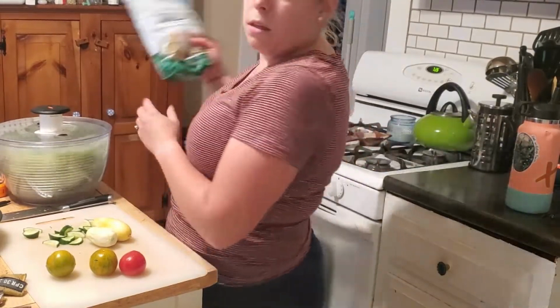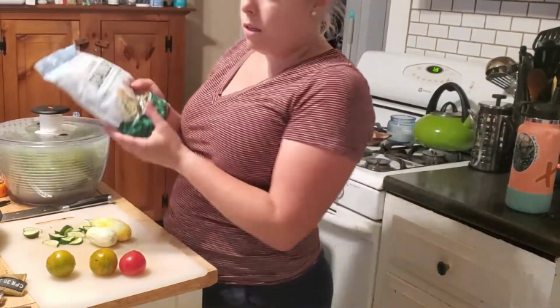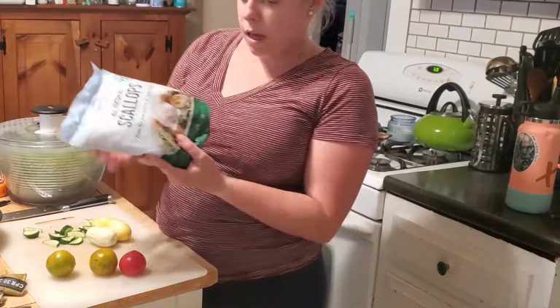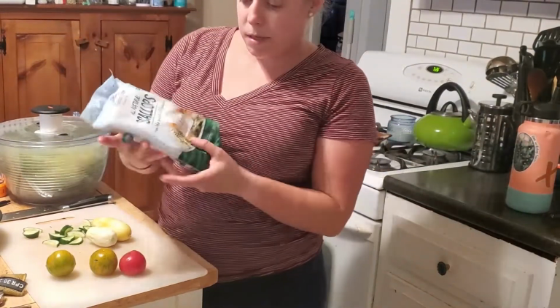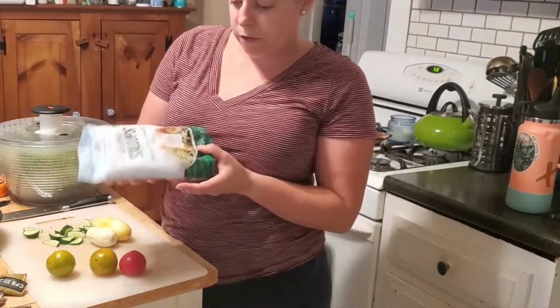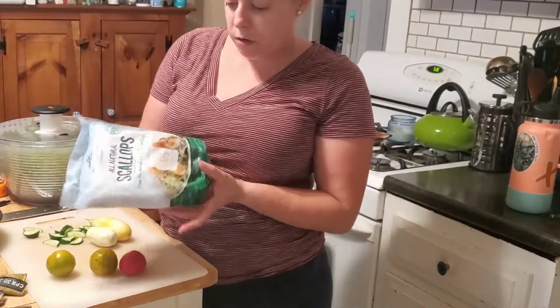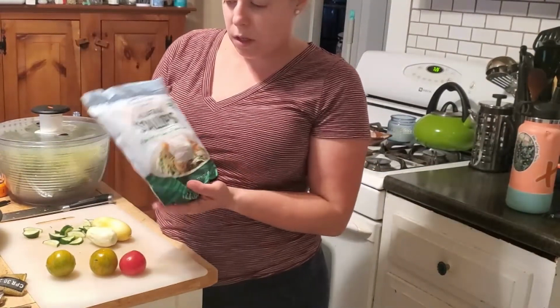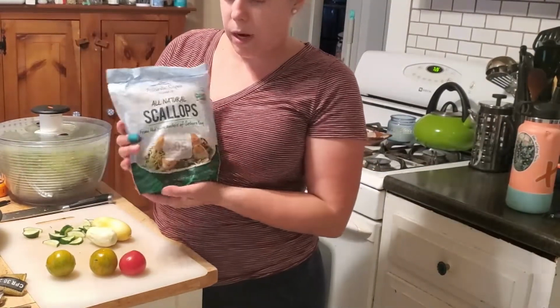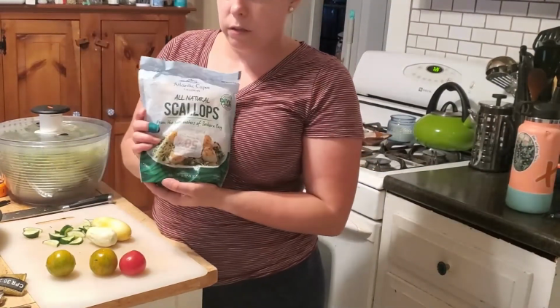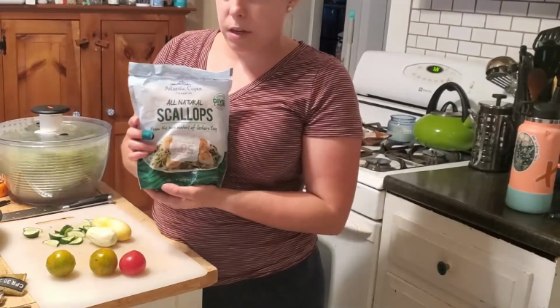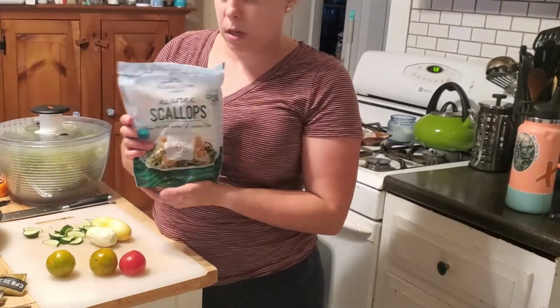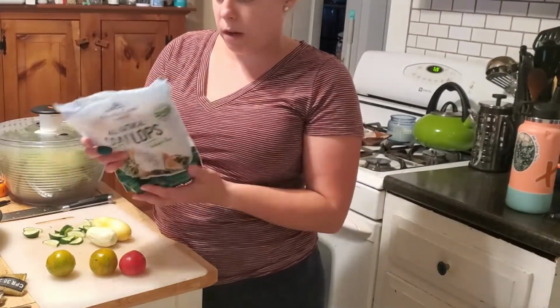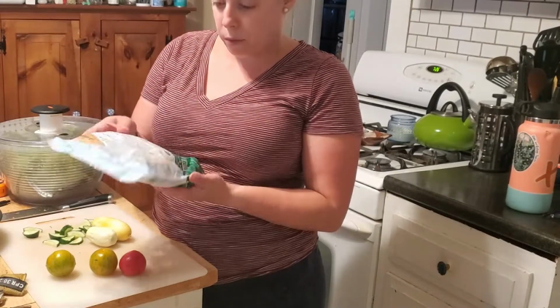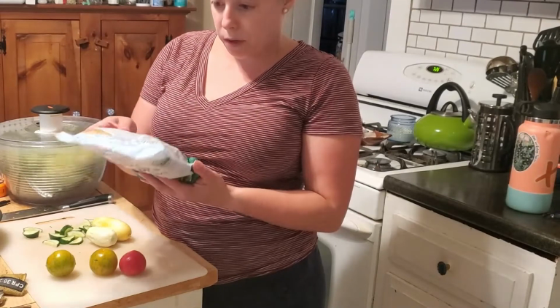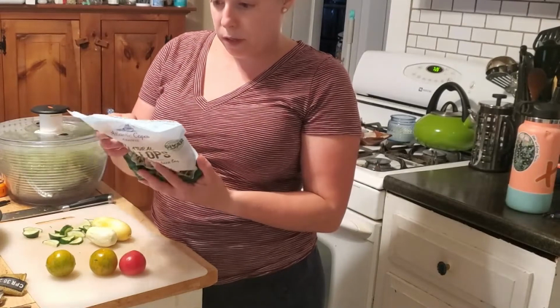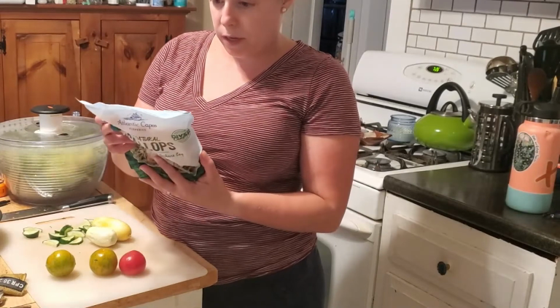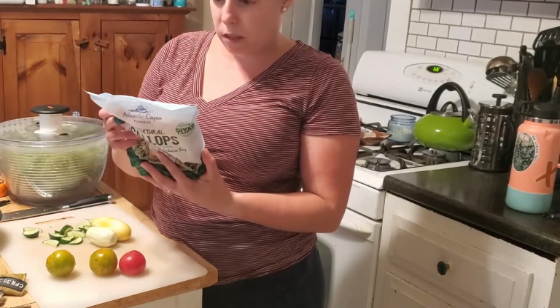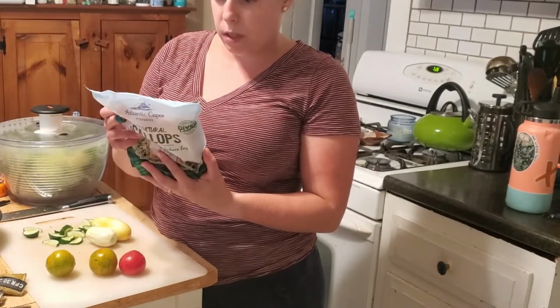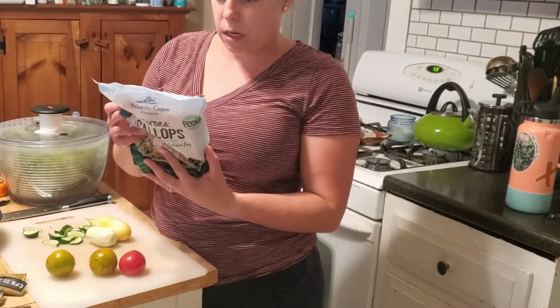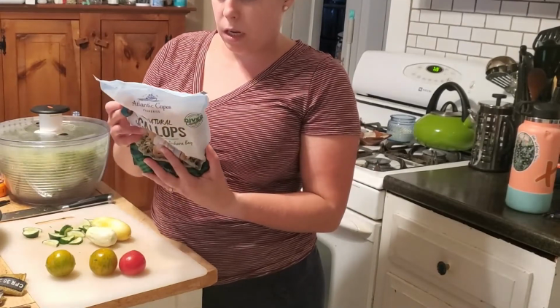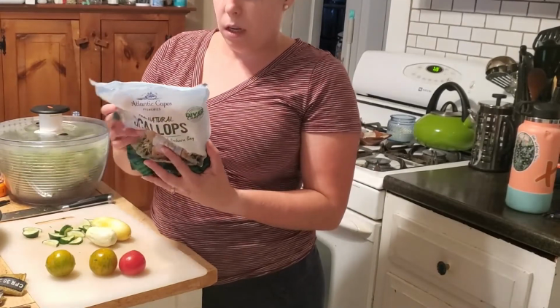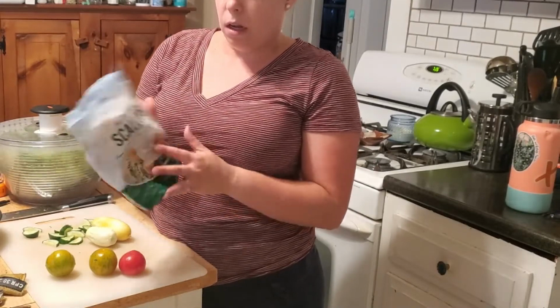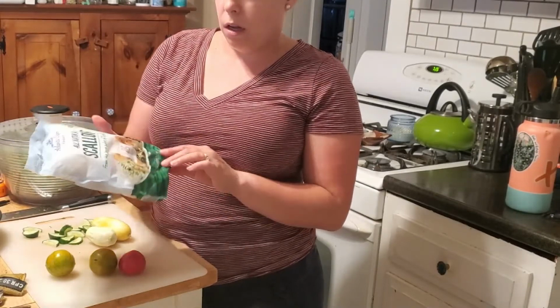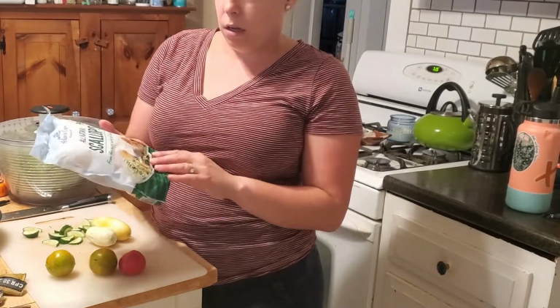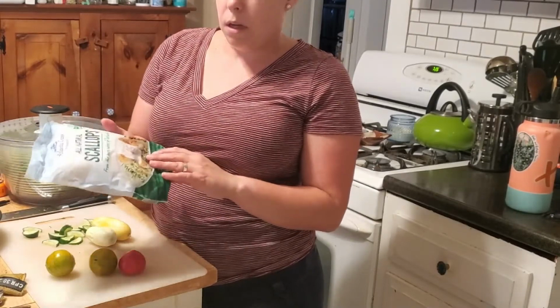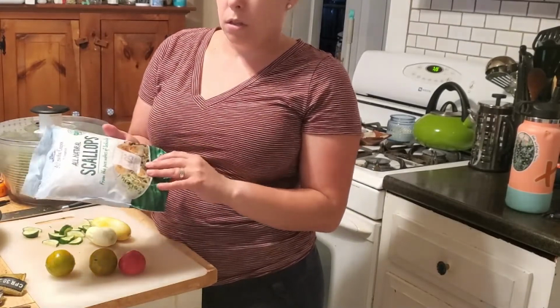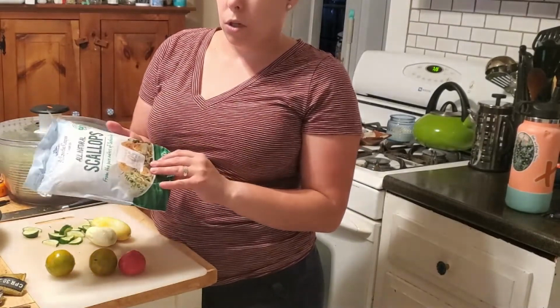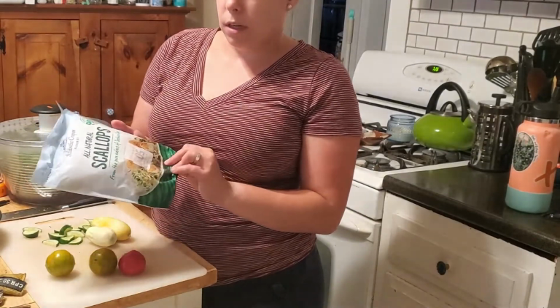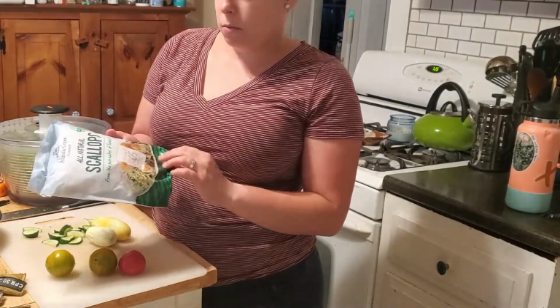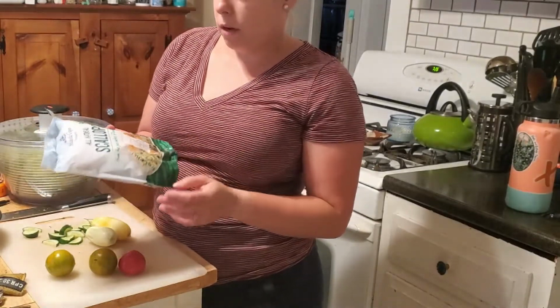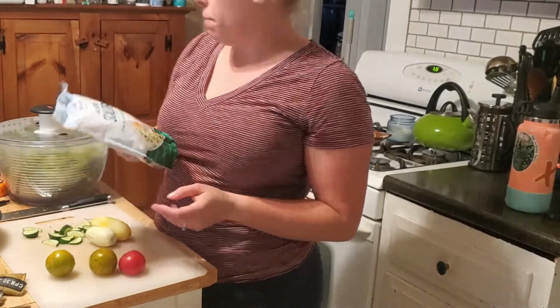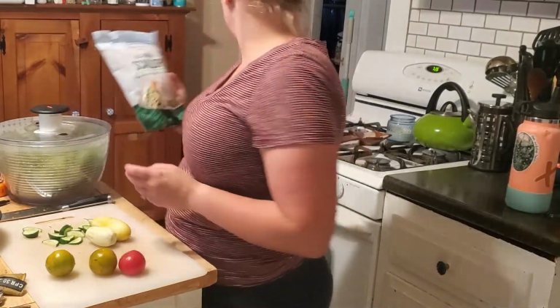These scallops I had frozen — they were actually 50% off. They were perfectly fine, still within date. The store just had too many of them.